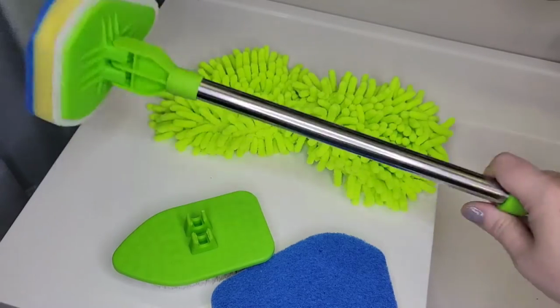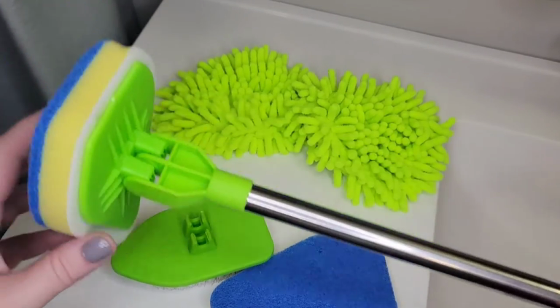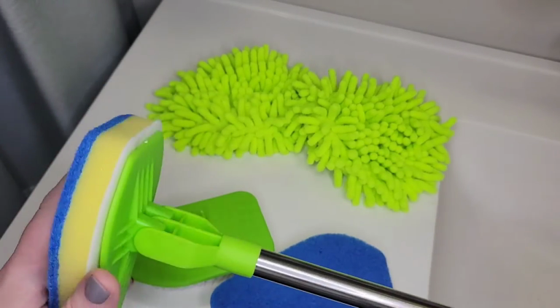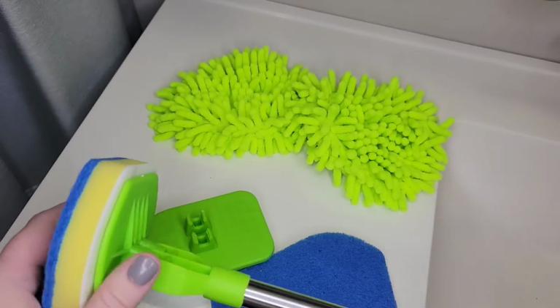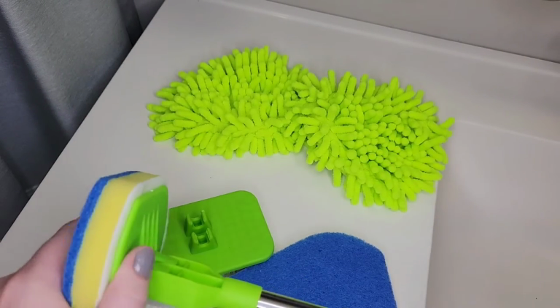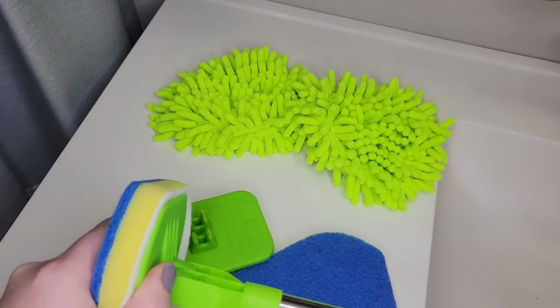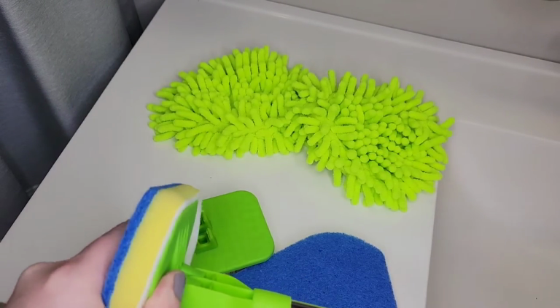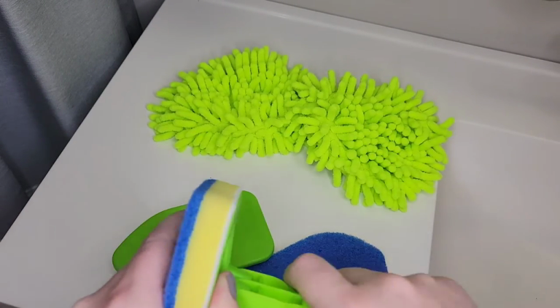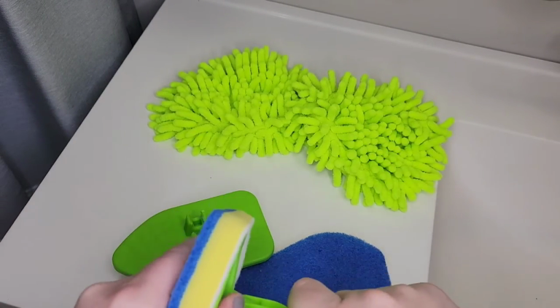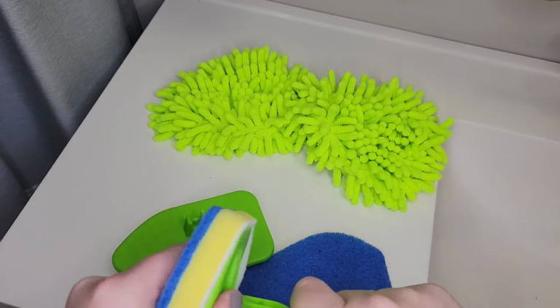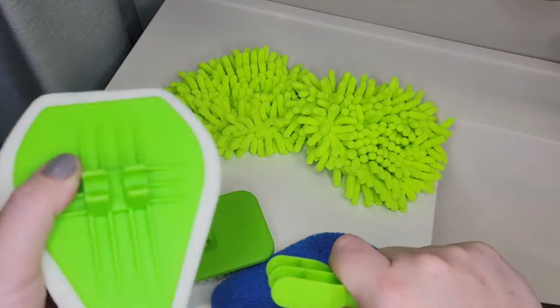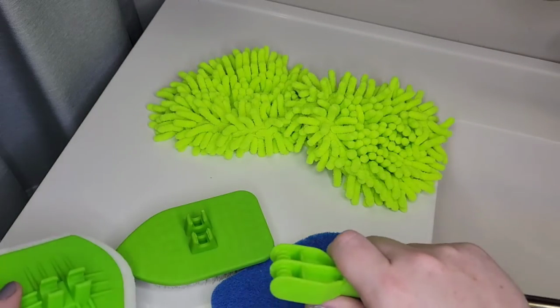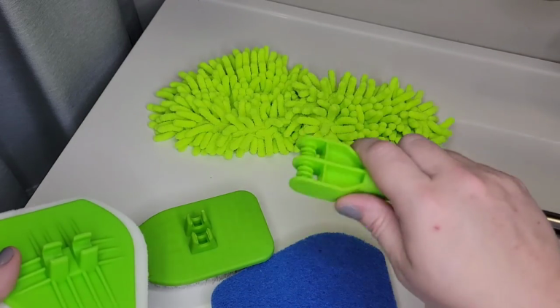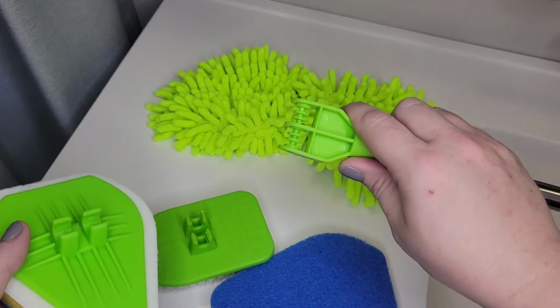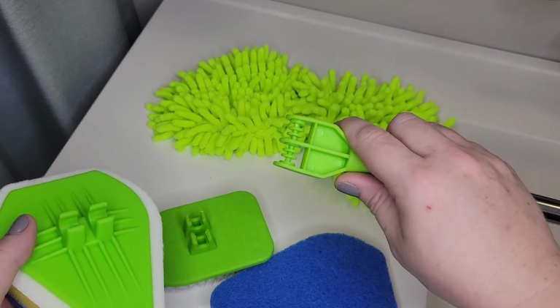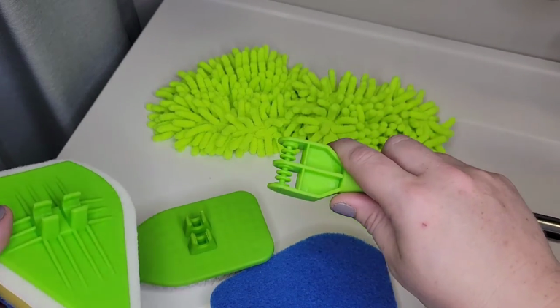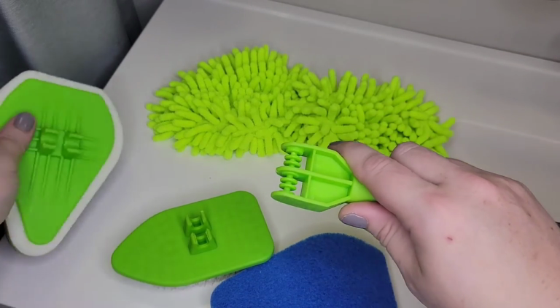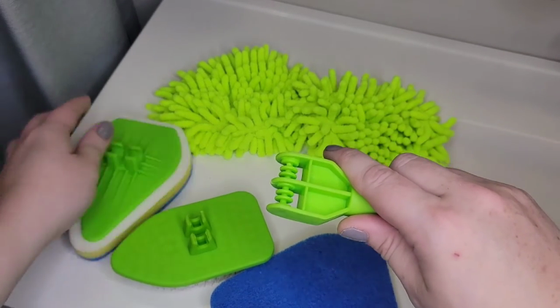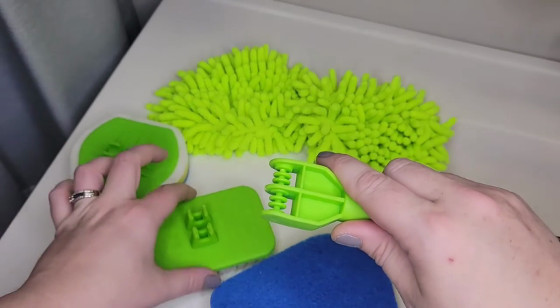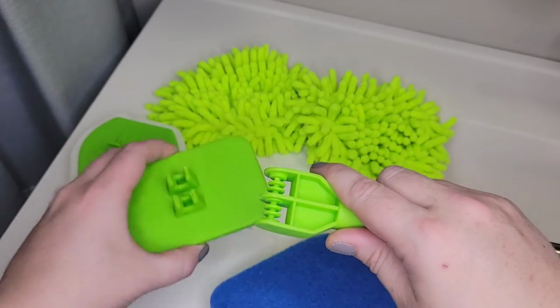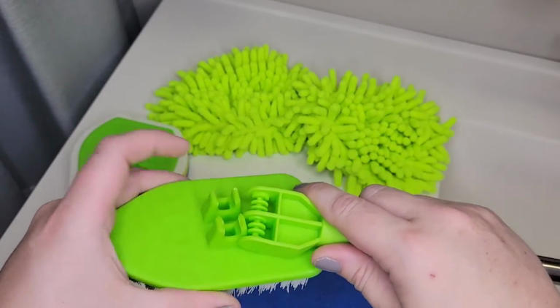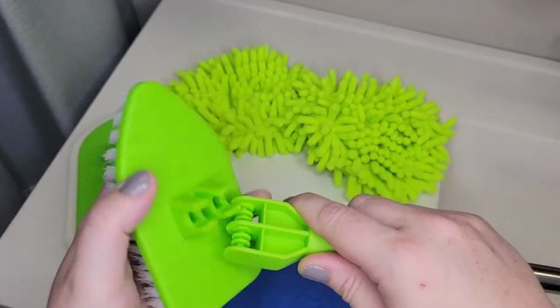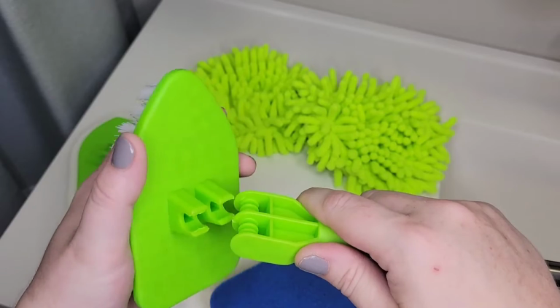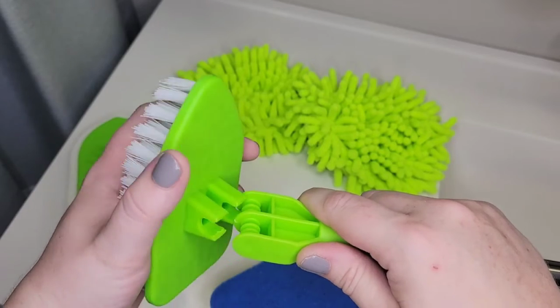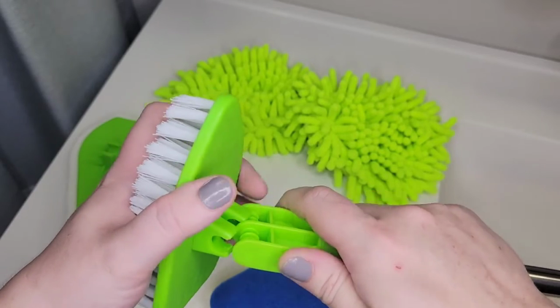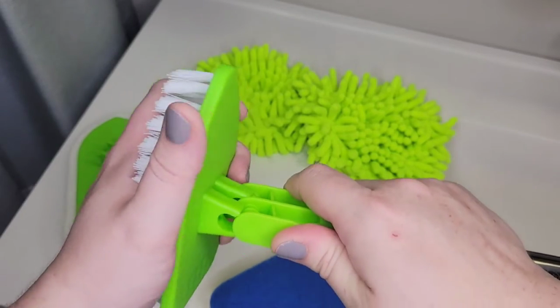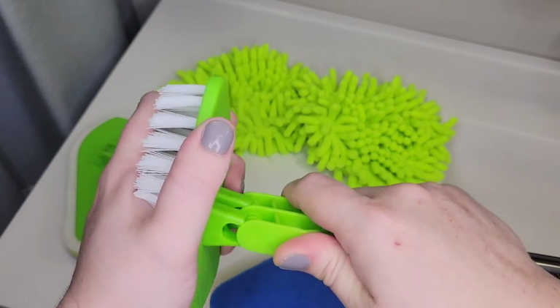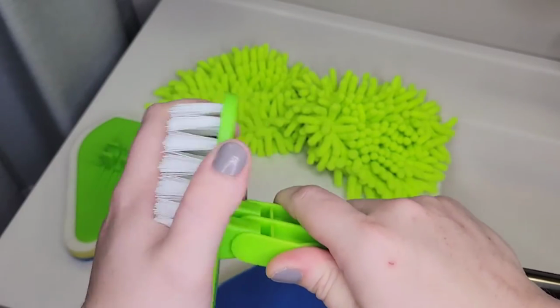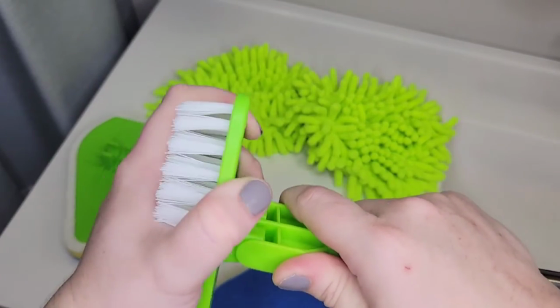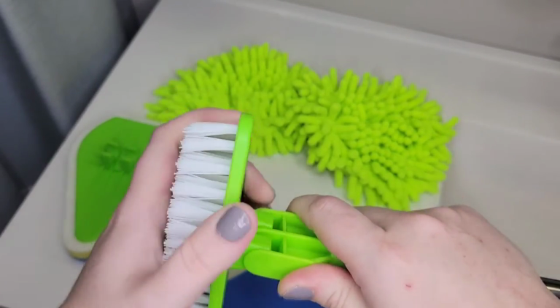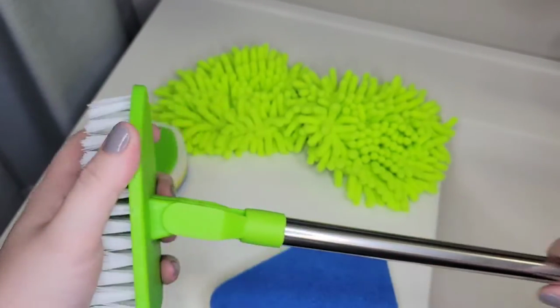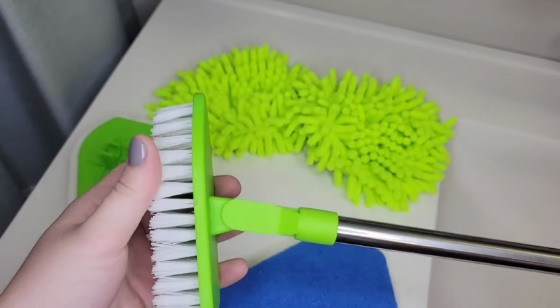I'll show you how the heads come on and off. You just tilt it to the side to get it off, and then to put another one on you do the same thing — come from the side, push it straight on, and it's on.